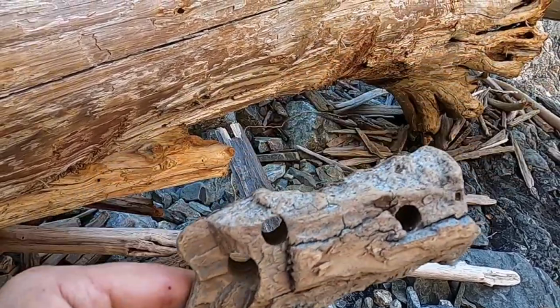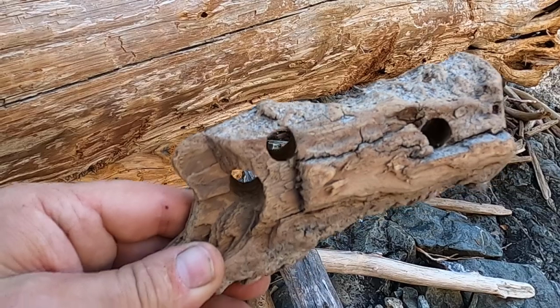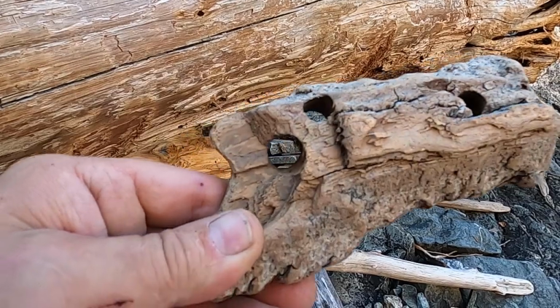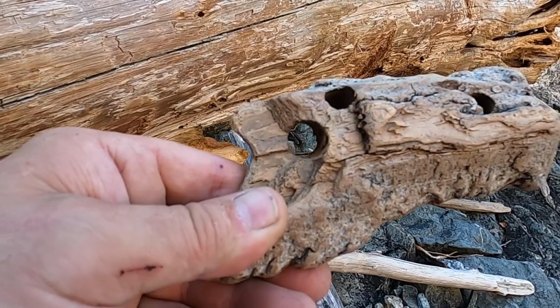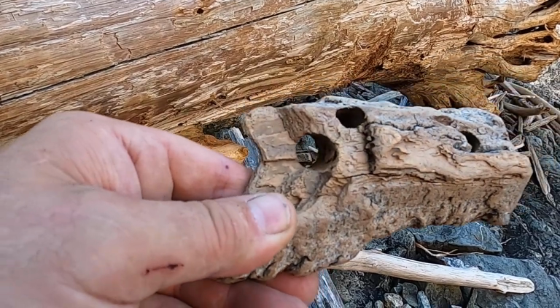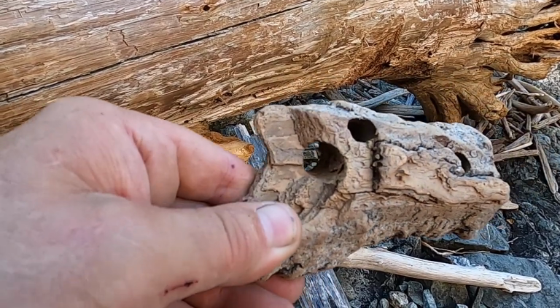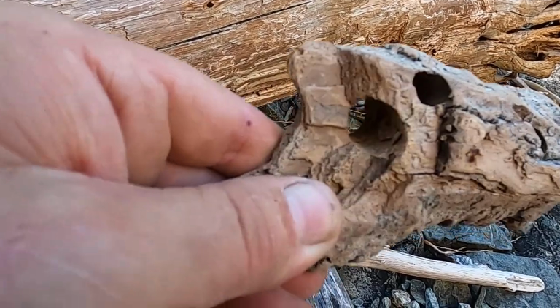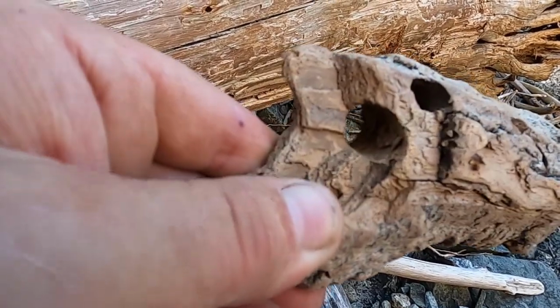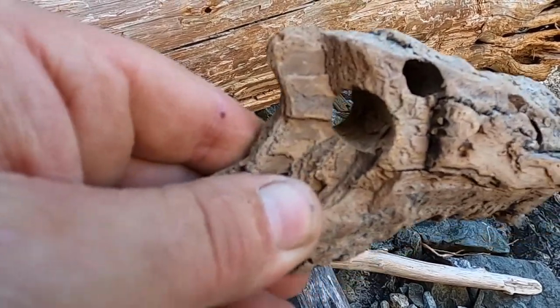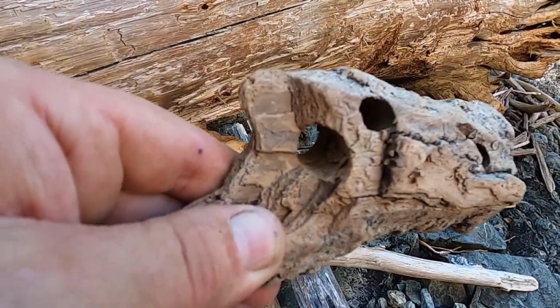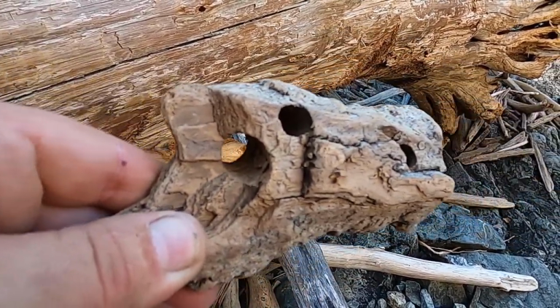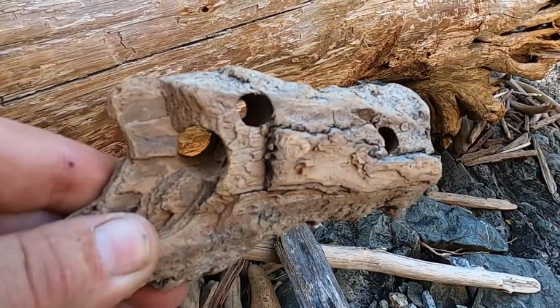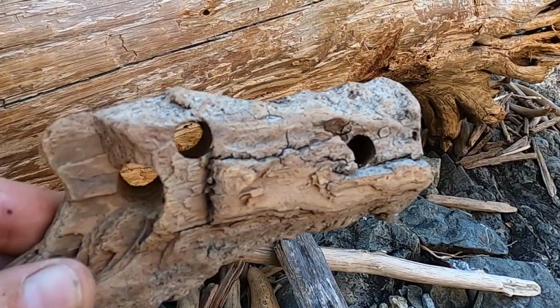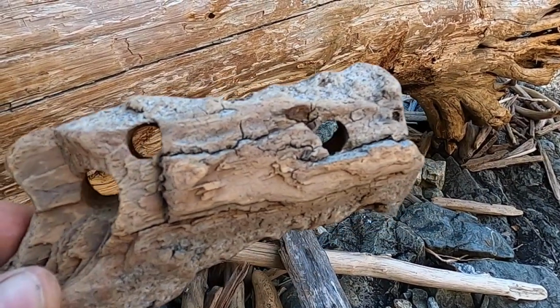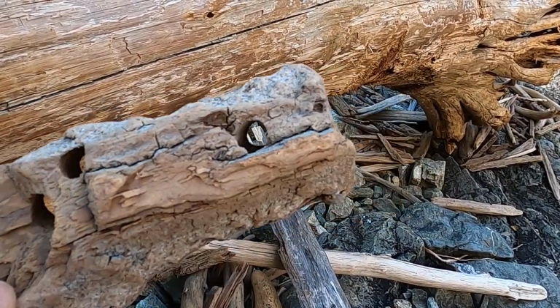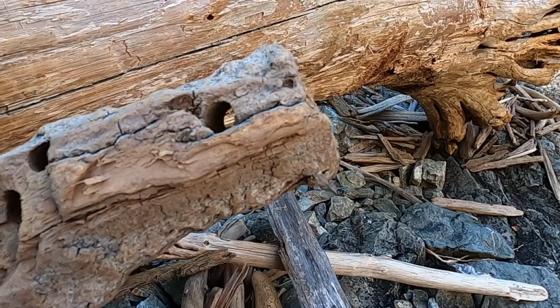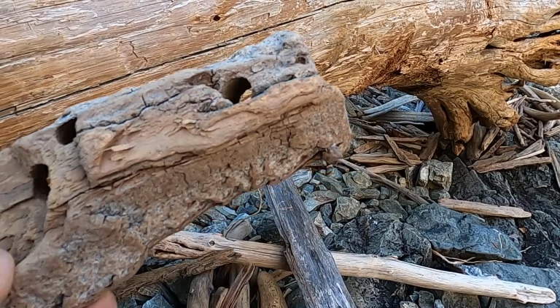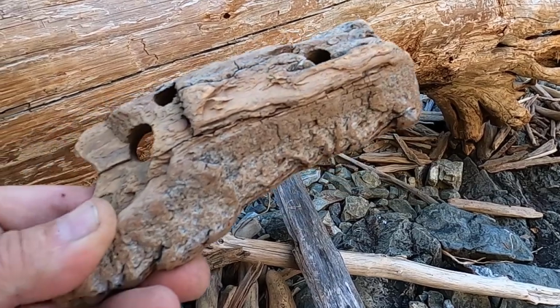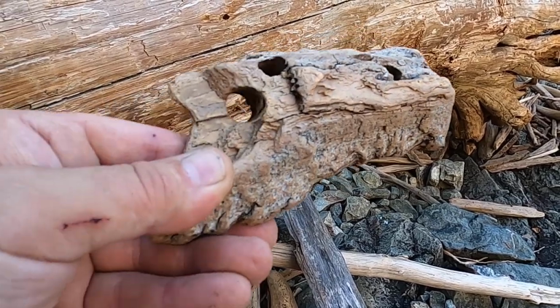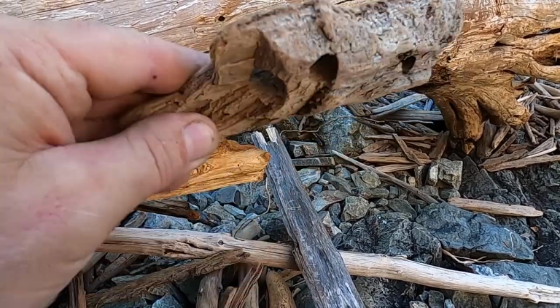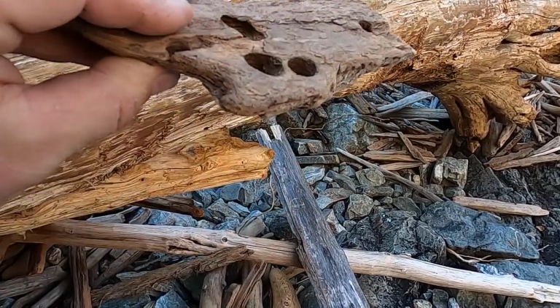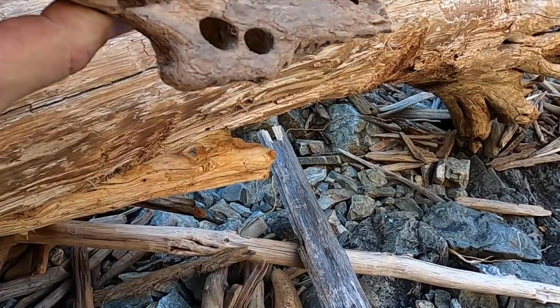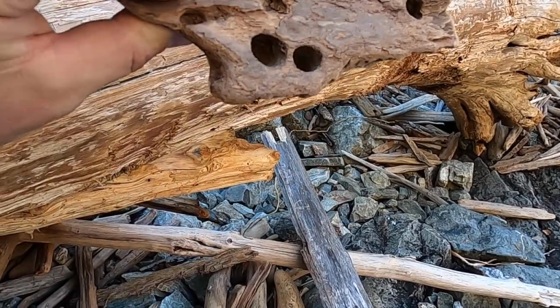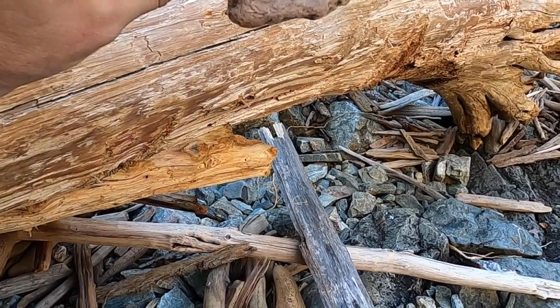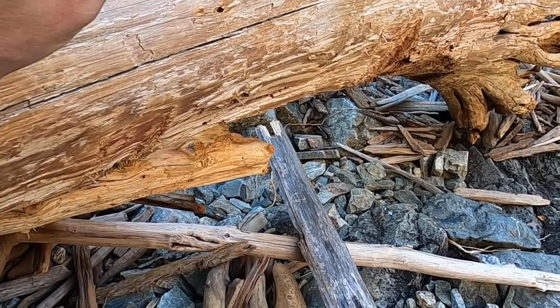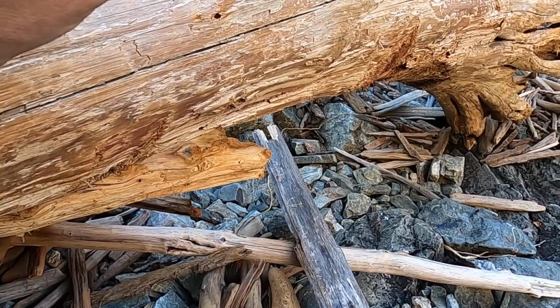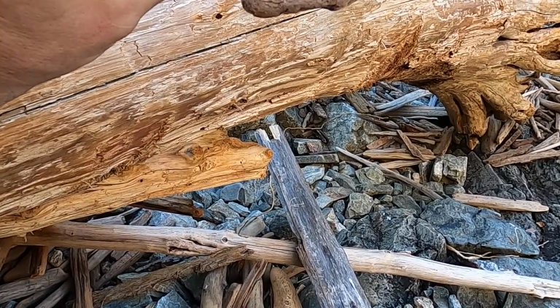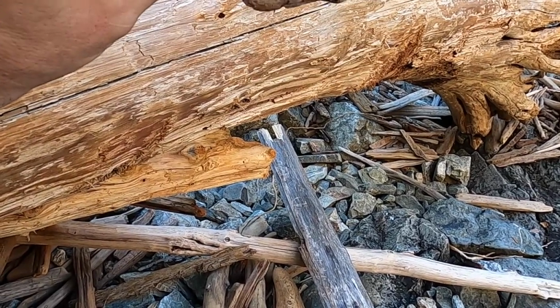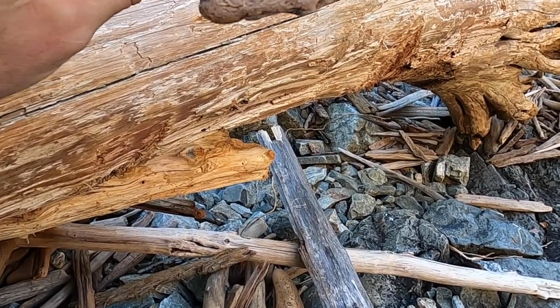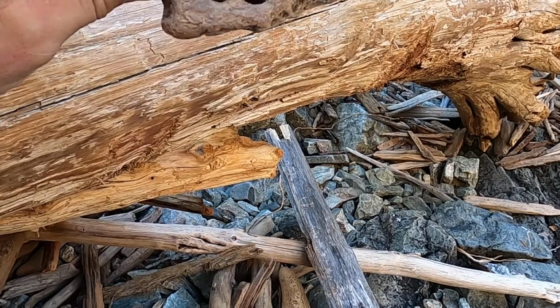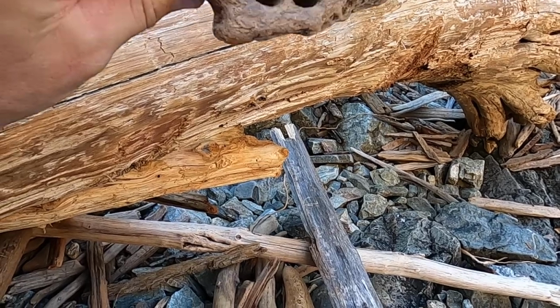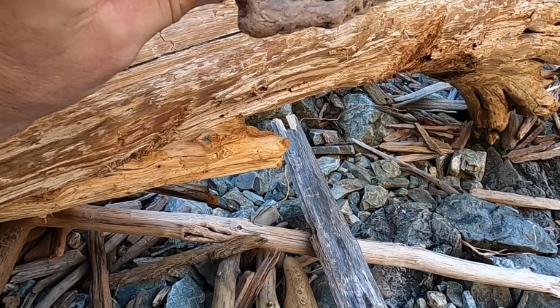It's almost like it was — you can see threads — it's like it was screwed or something at one time. Just really old, I guess, and could be from anything washed down the river.